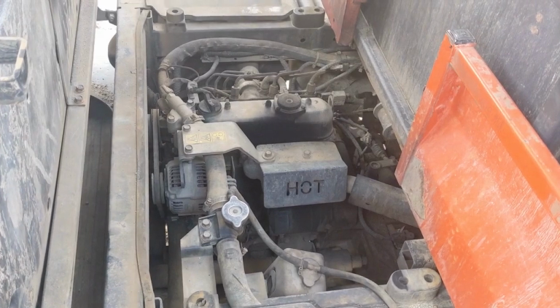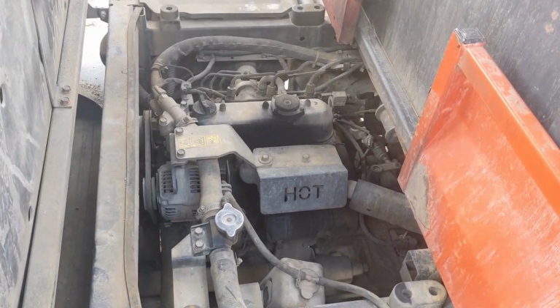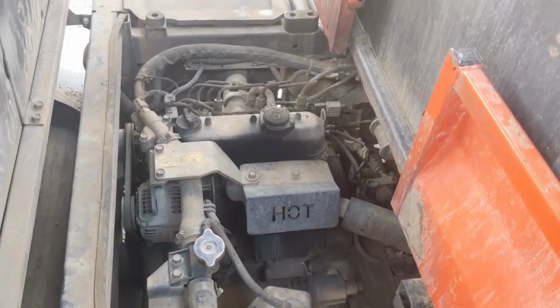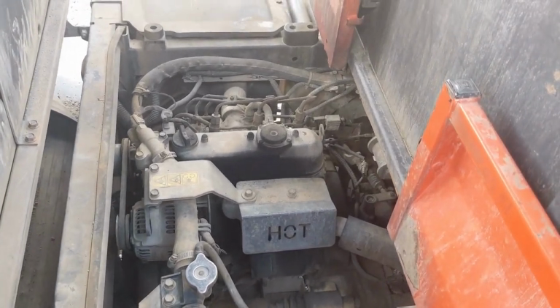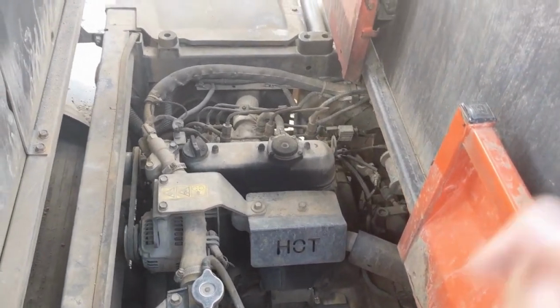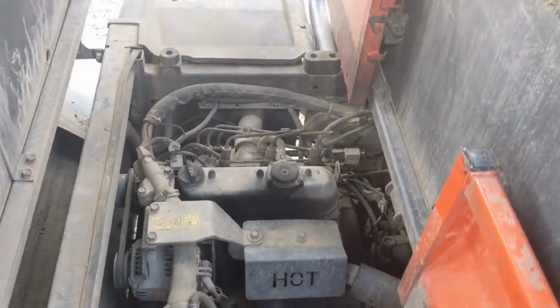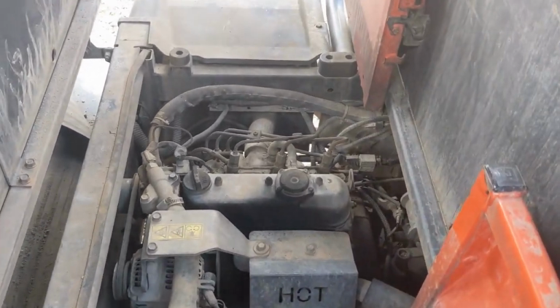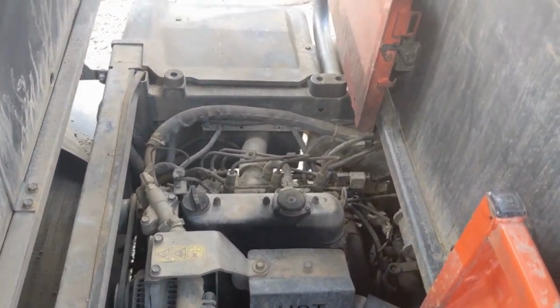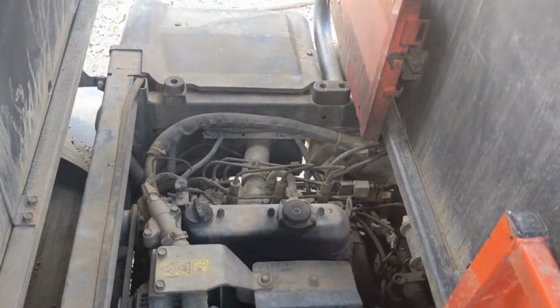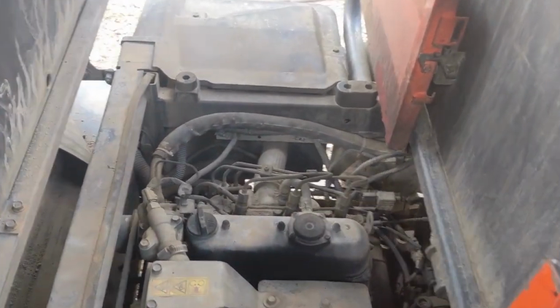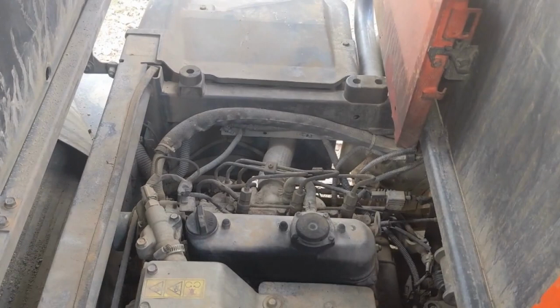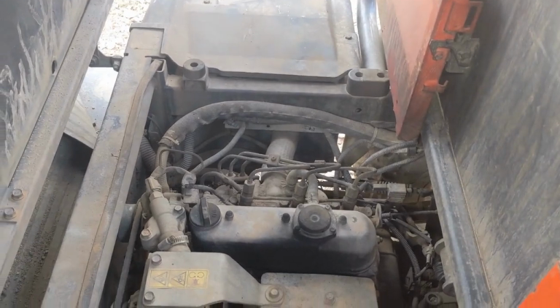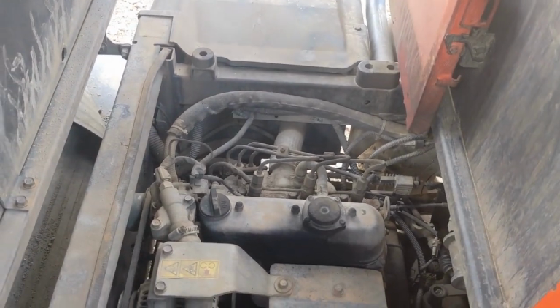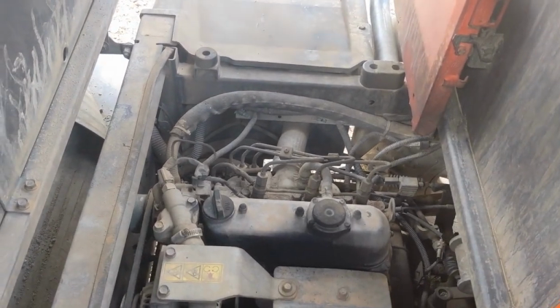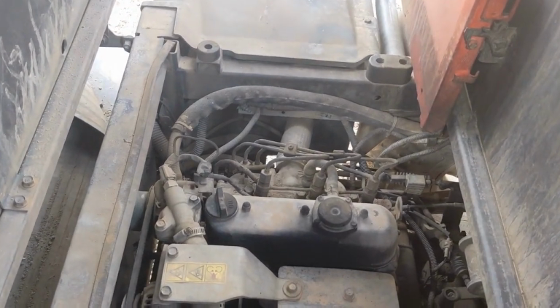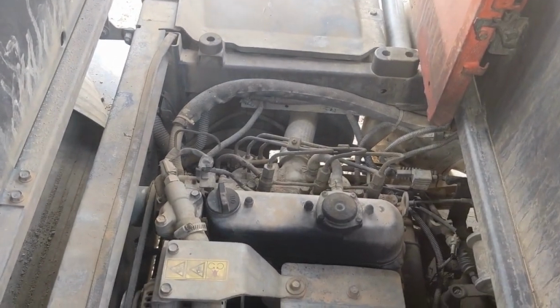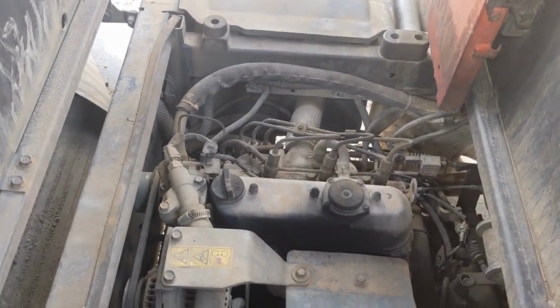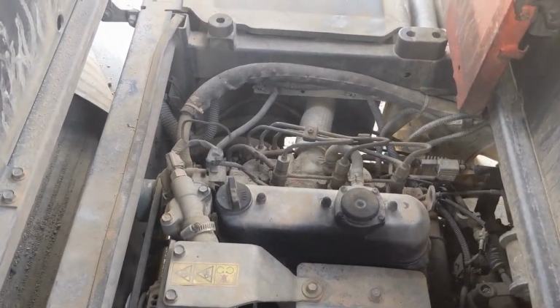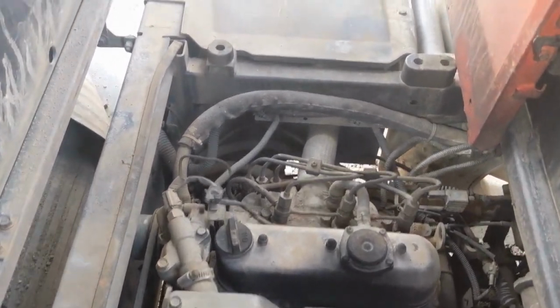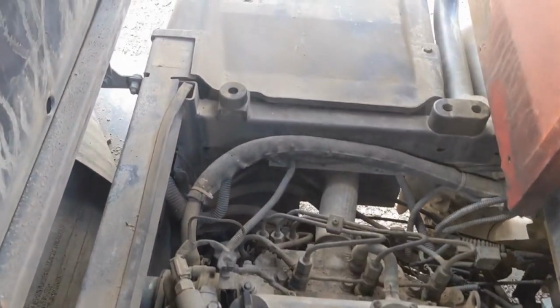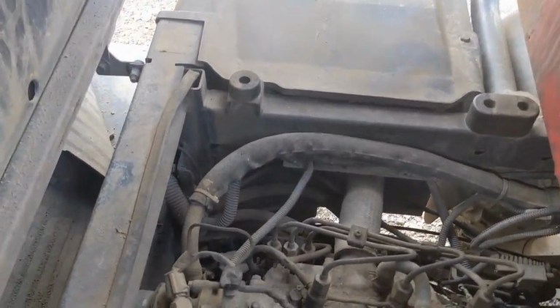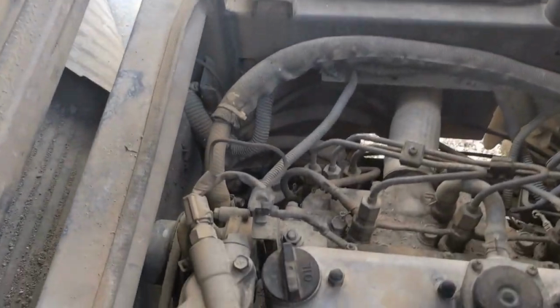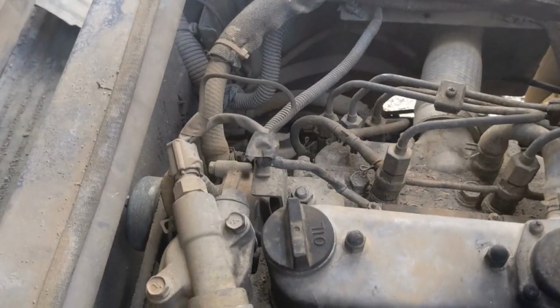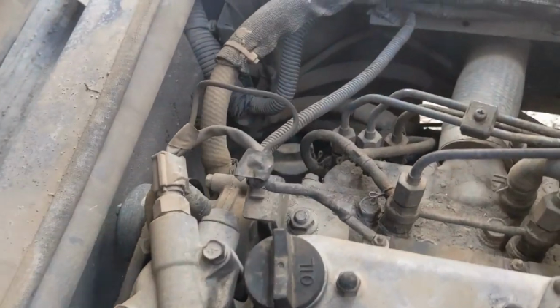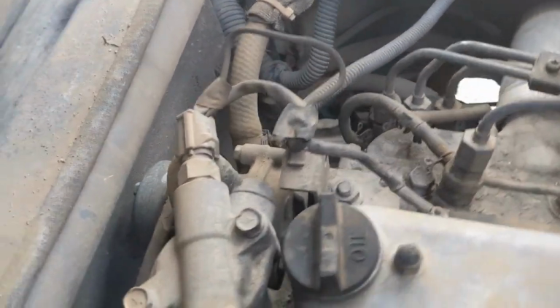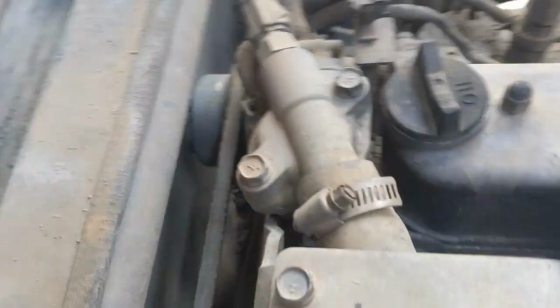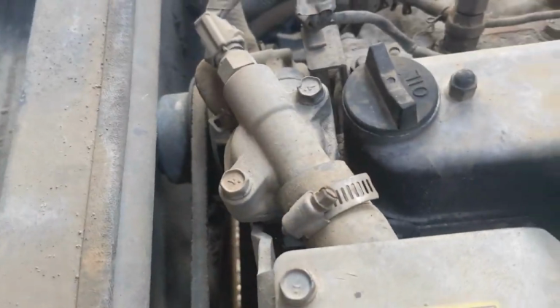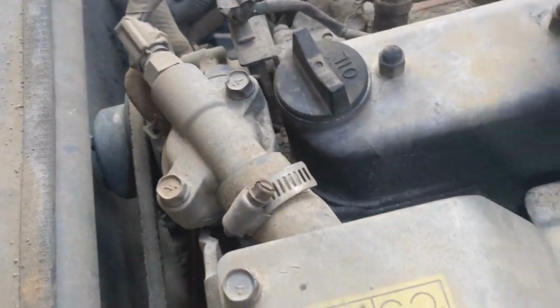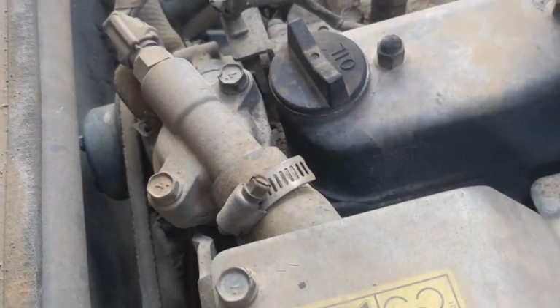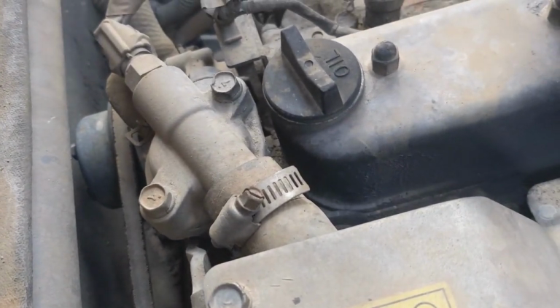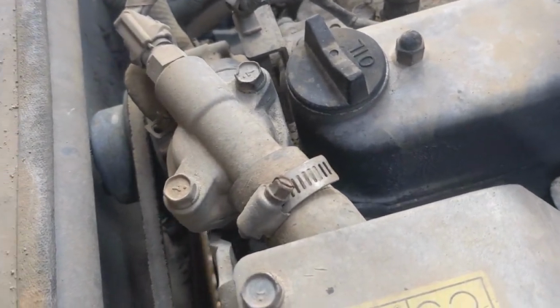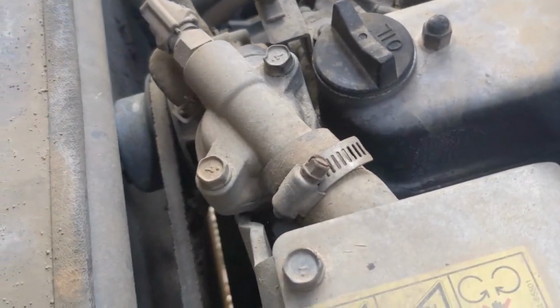Howdy y'all. Once again, this is Porti 1119 with Ted Fremonters on a blustery November day here in southern New Mexico. We've got to be swapping out the water pump on this Kubota RTV 1140.